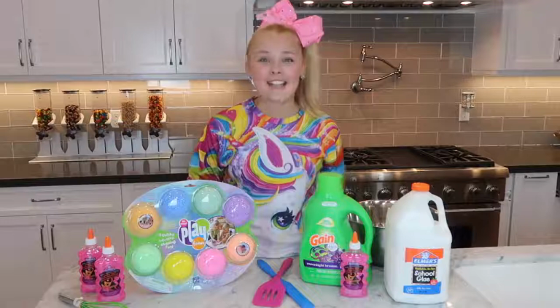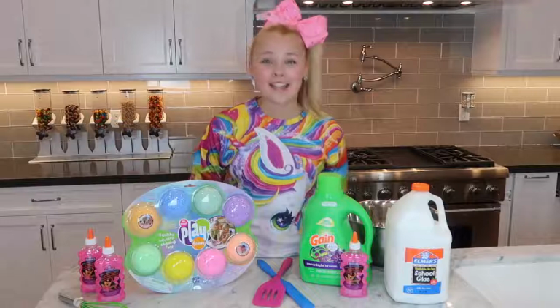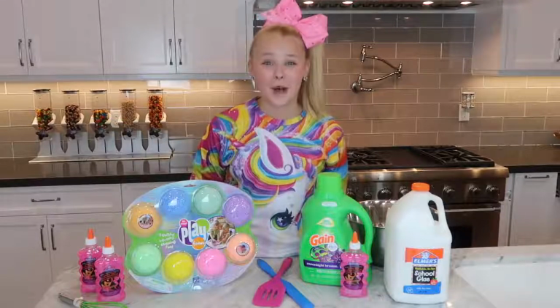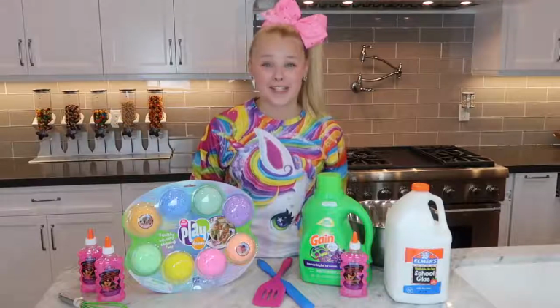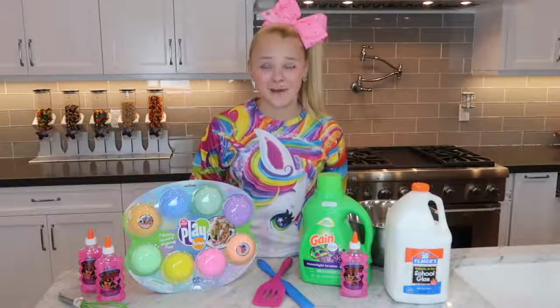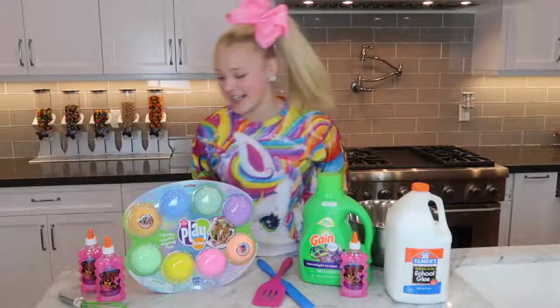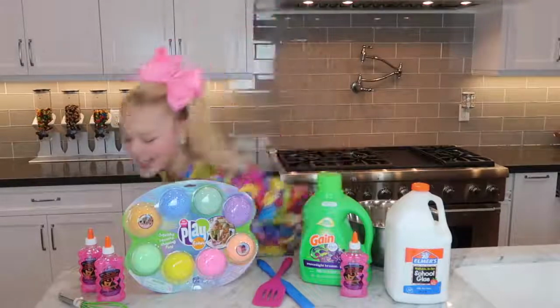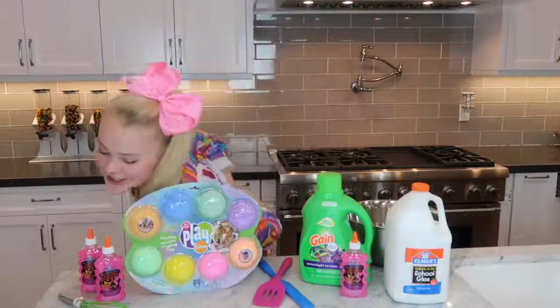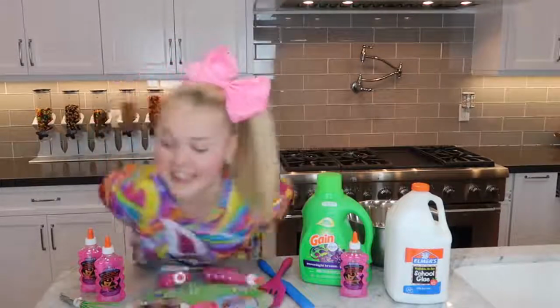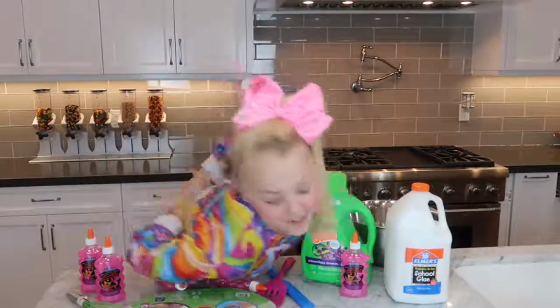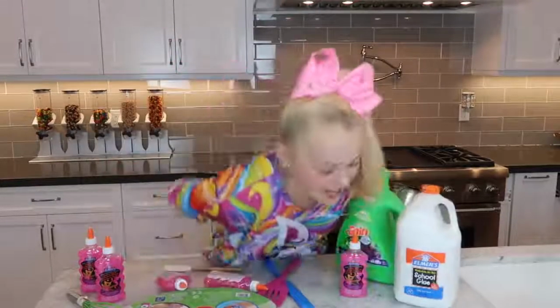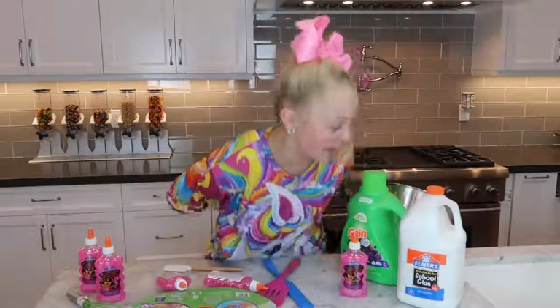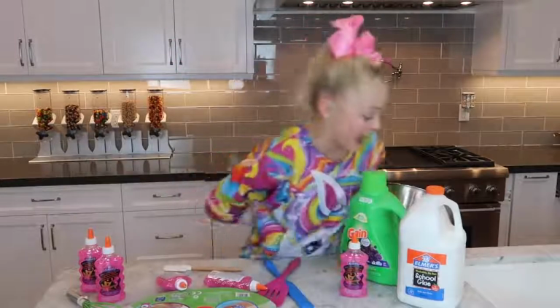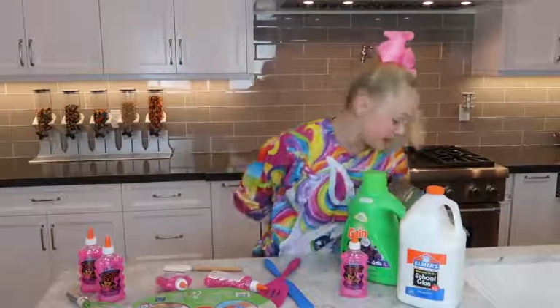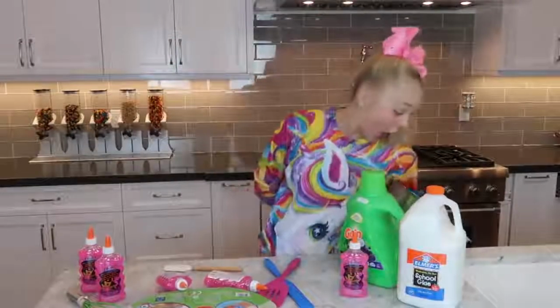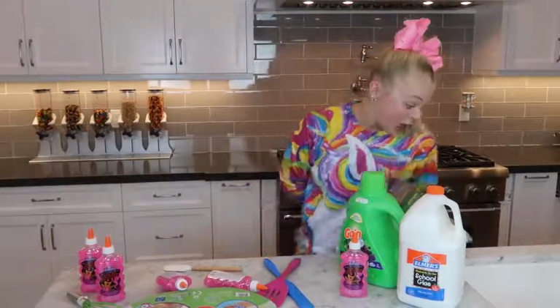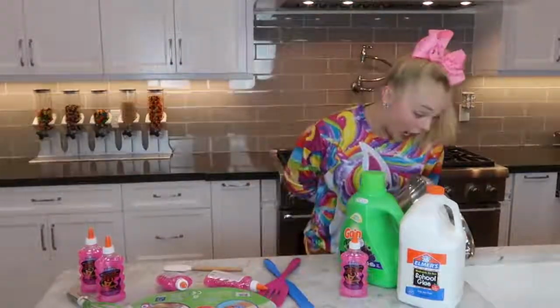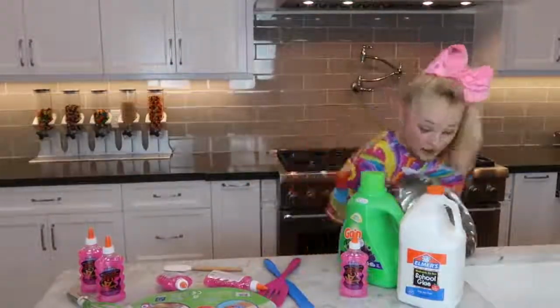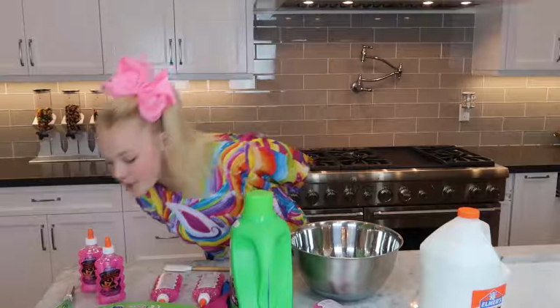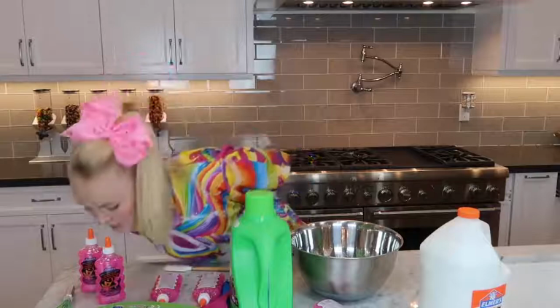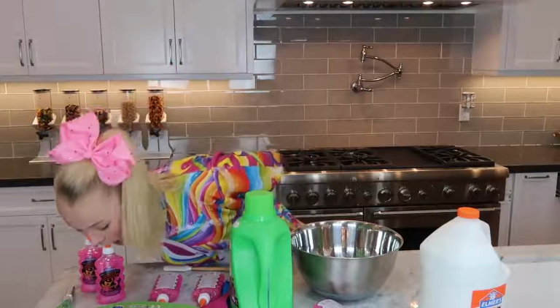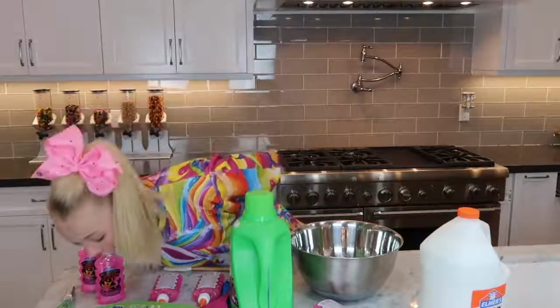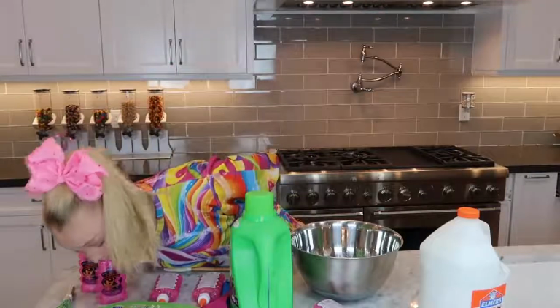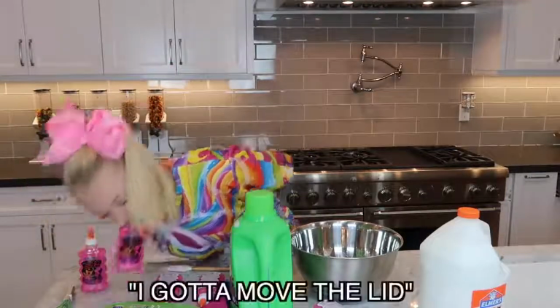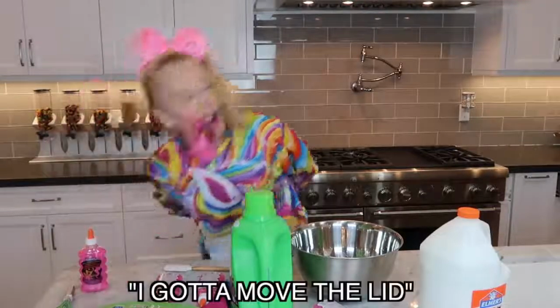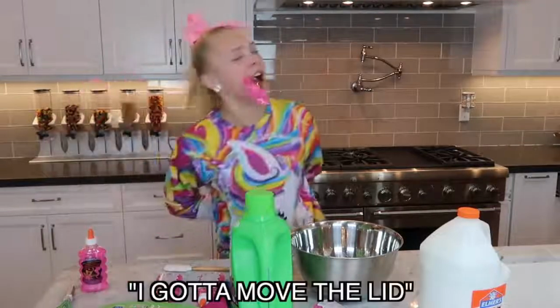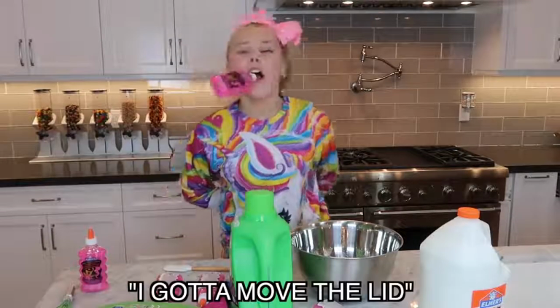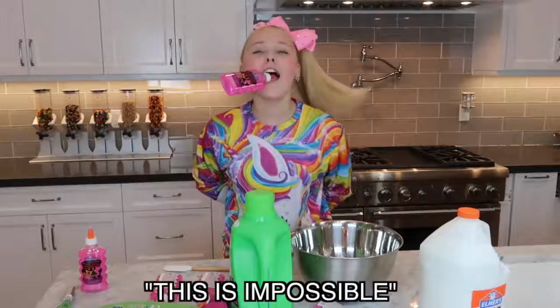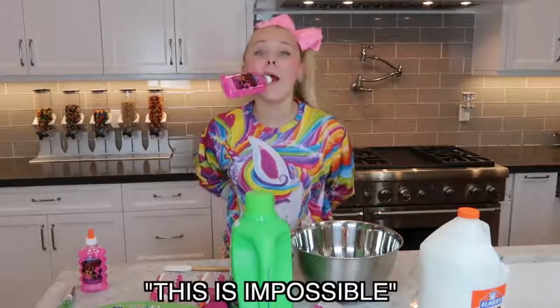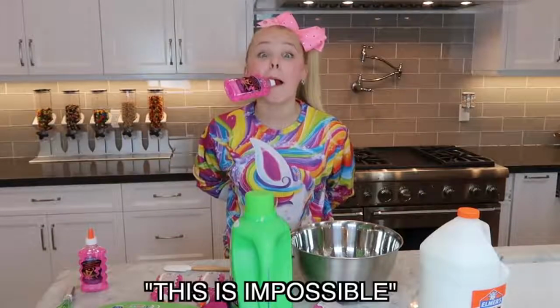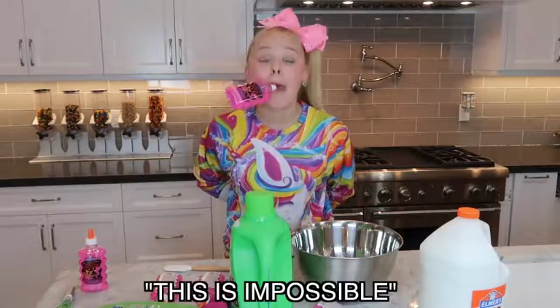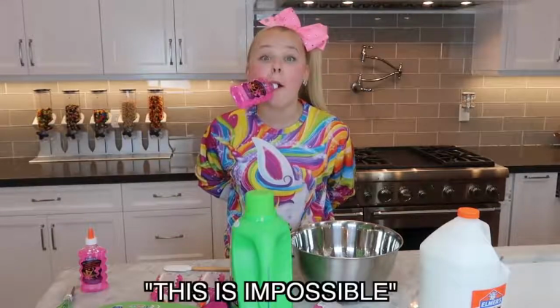Honestly, I don't know where to start with this. I feel like I just gotta get everything out of the way — not these things, no! I don't need a small glove. I don't know what it is. This isn't possible!